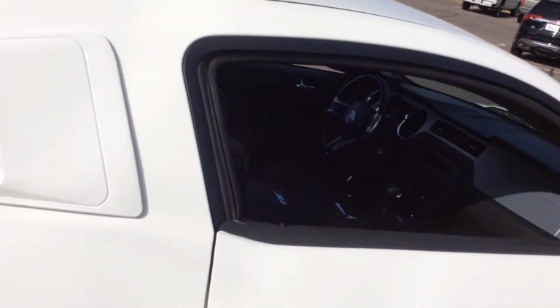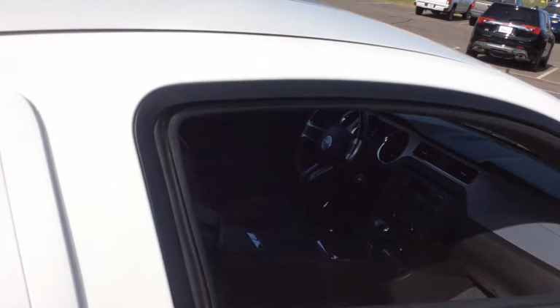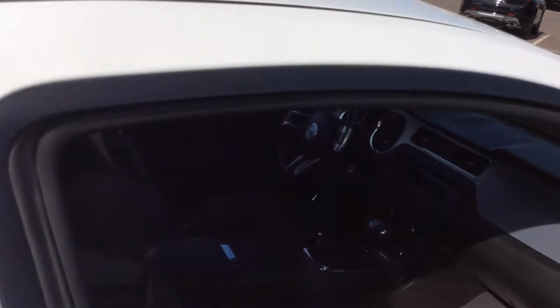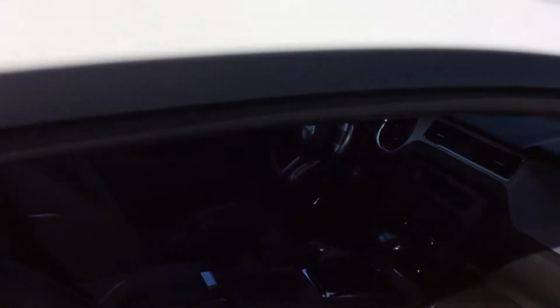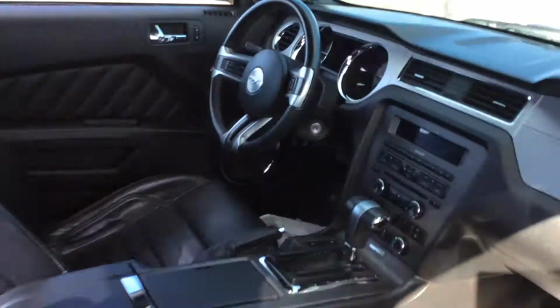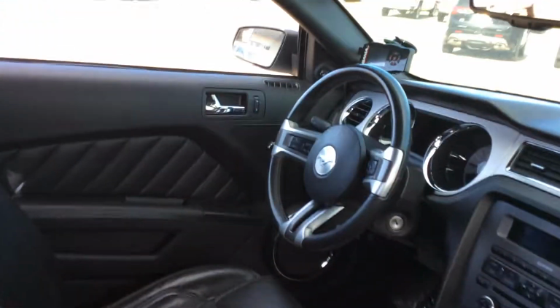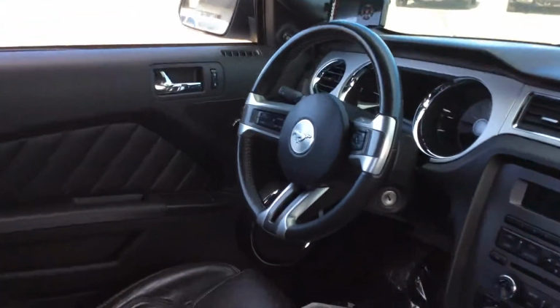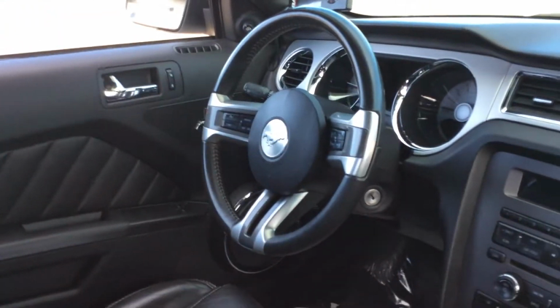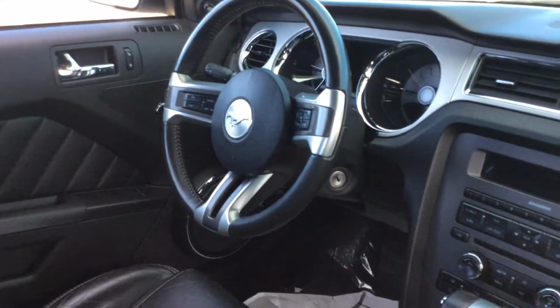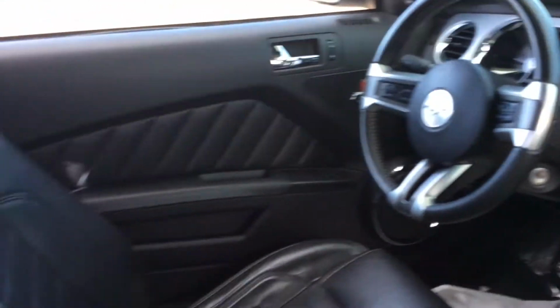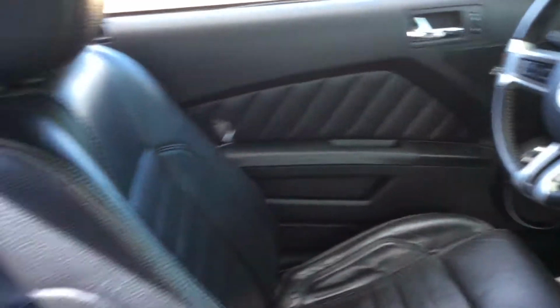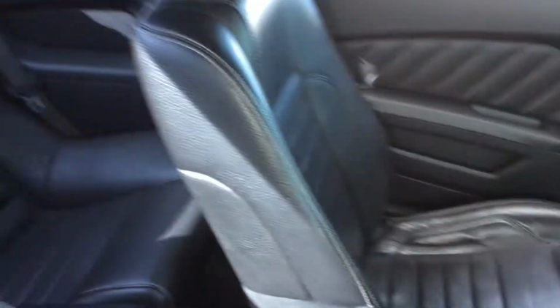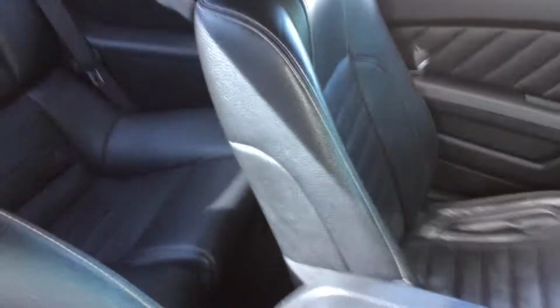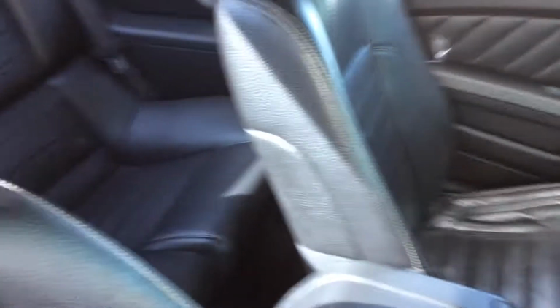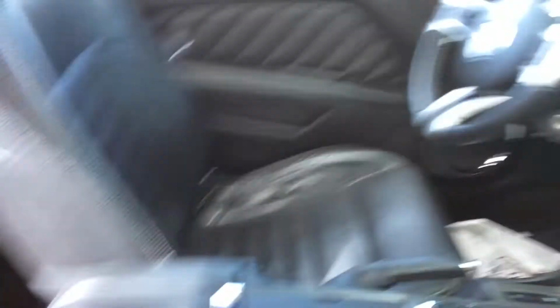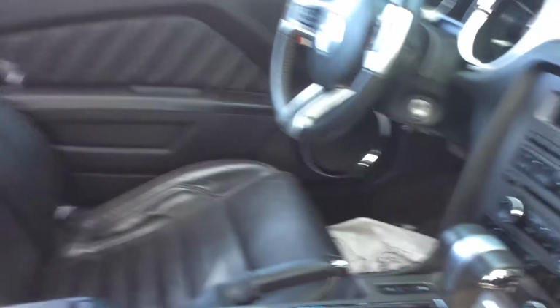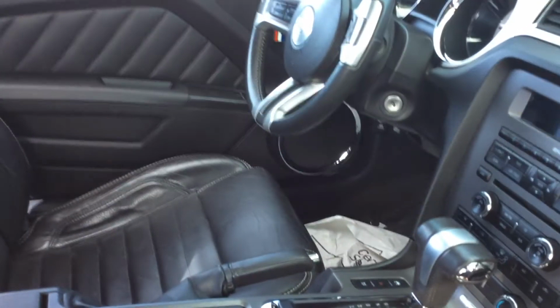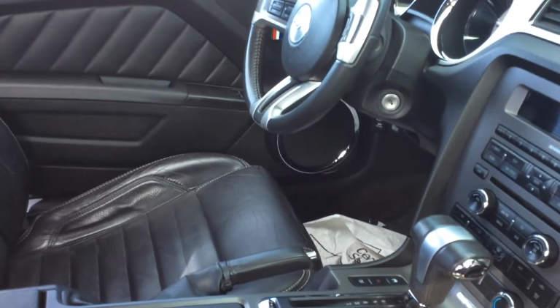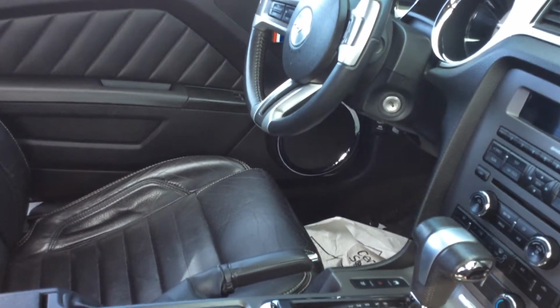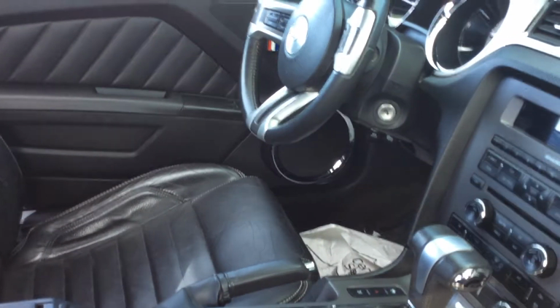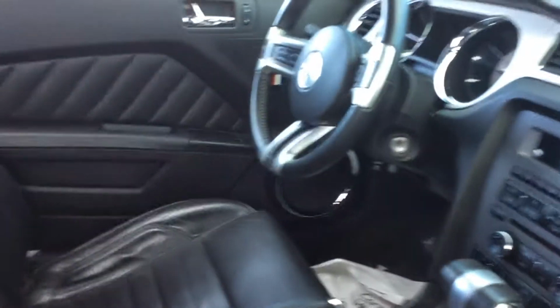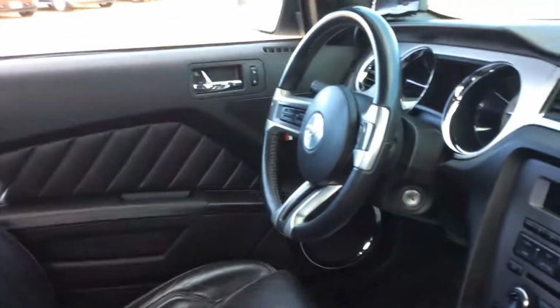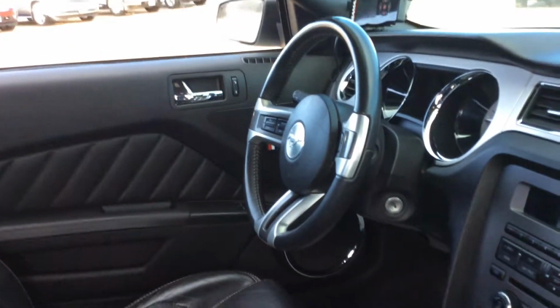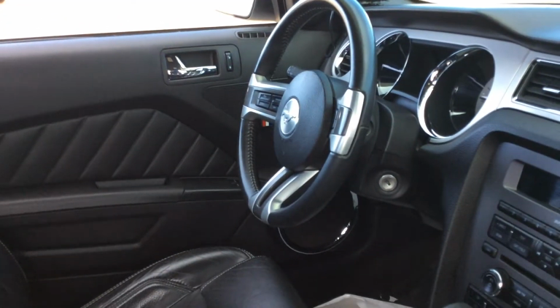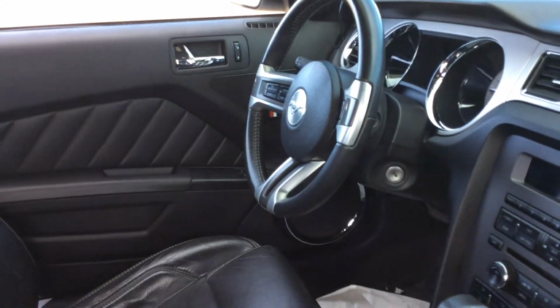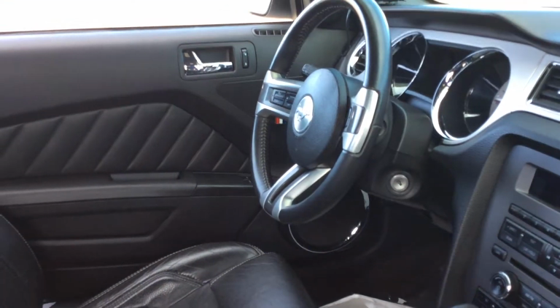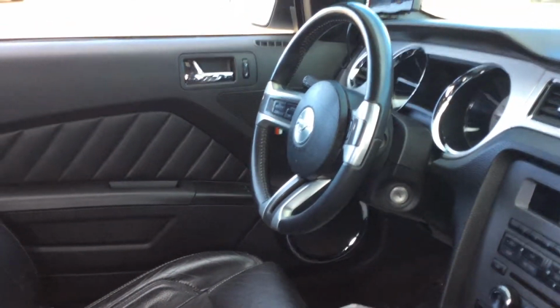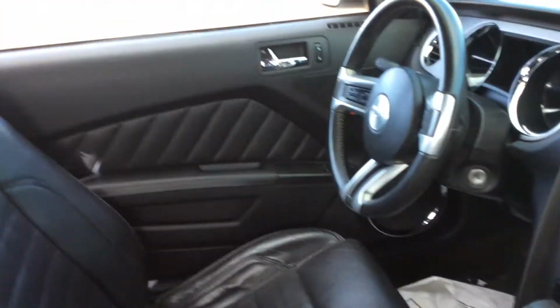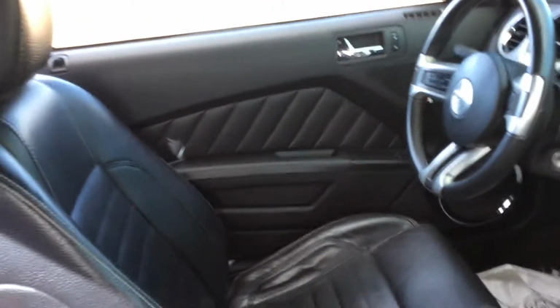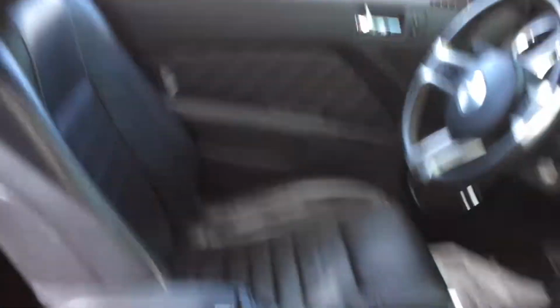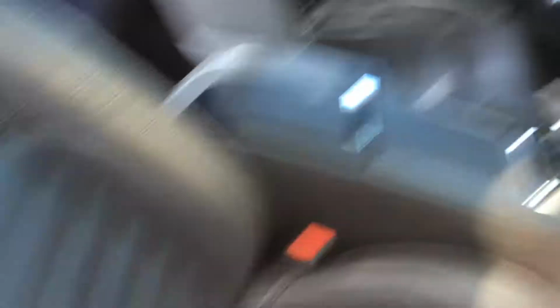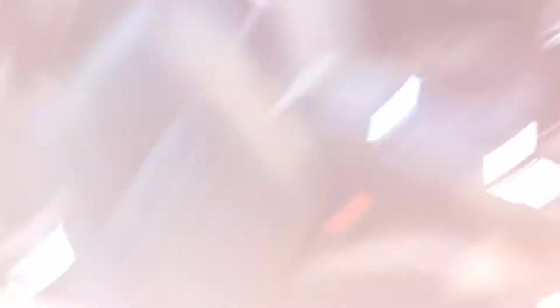Come to the interior. It is all leather. Like I said, this is a 6-speed automatic. It does come with your CD player and your Bluetooth setup. It's just a really nice car.